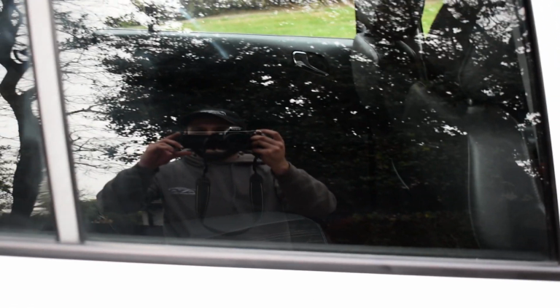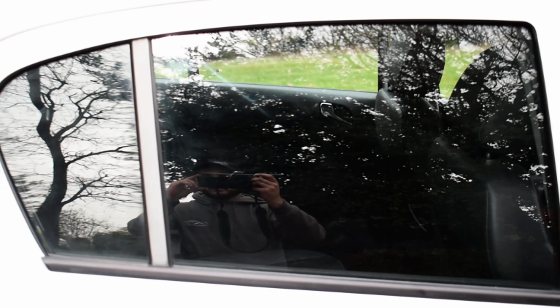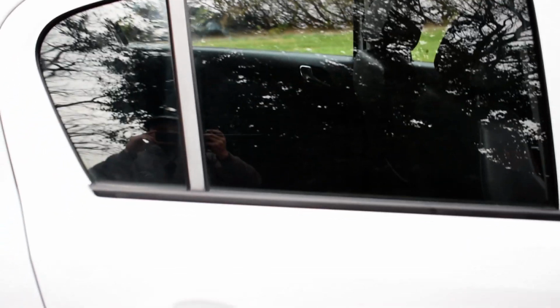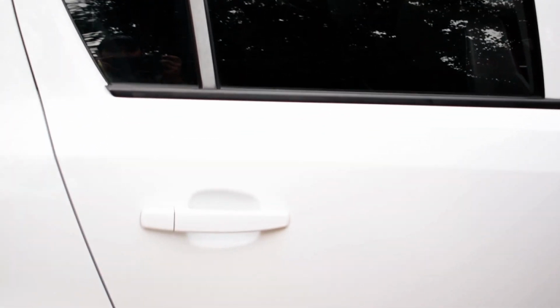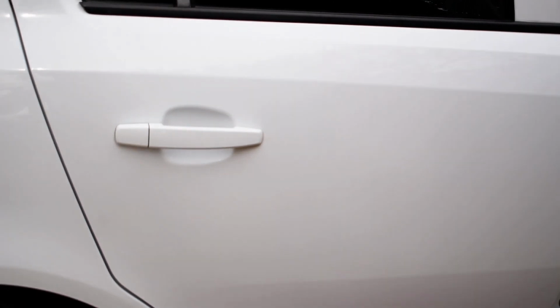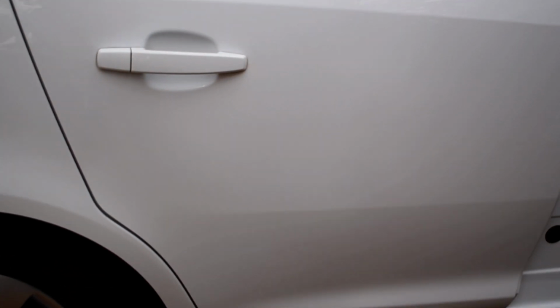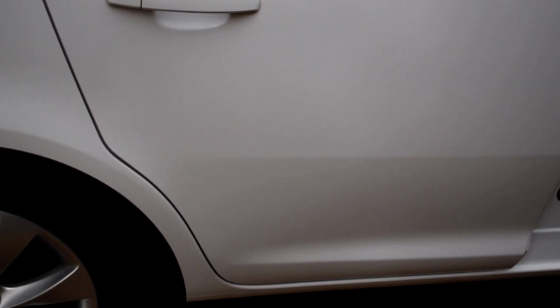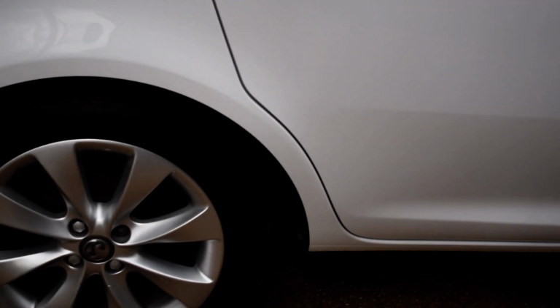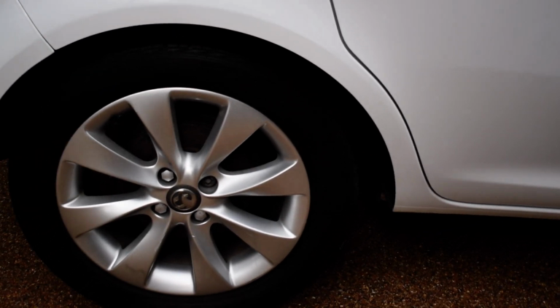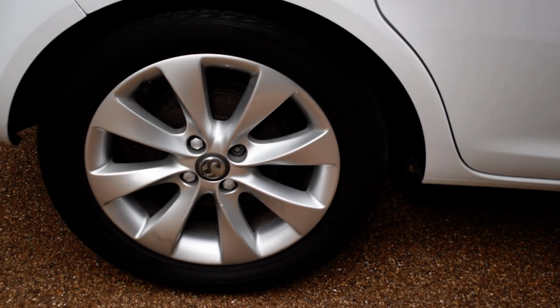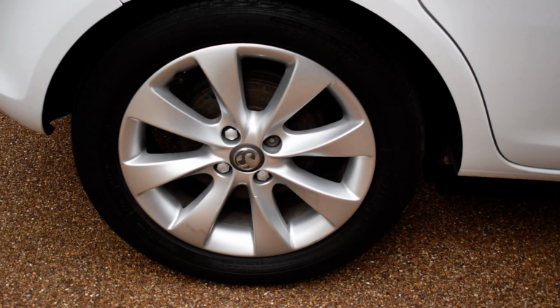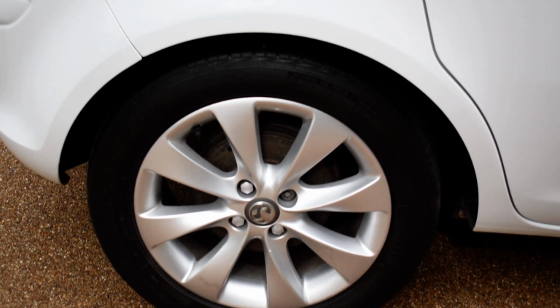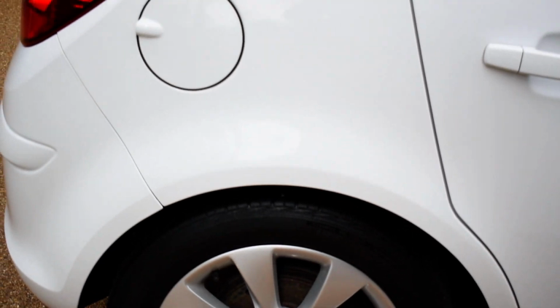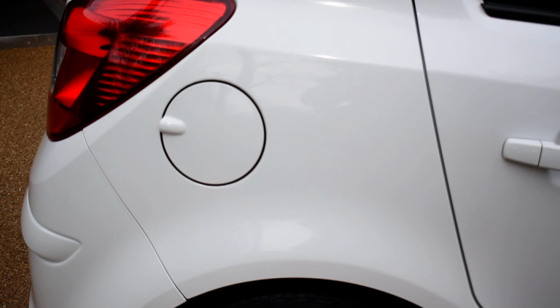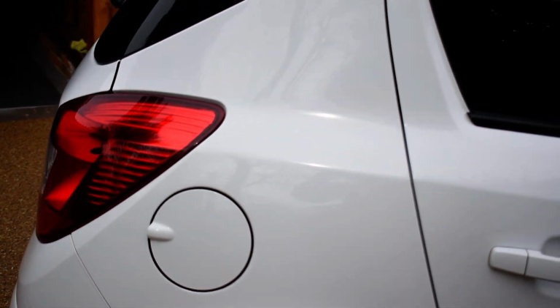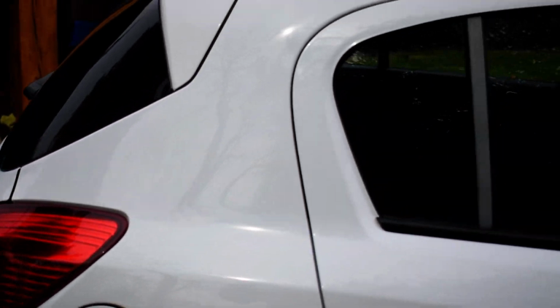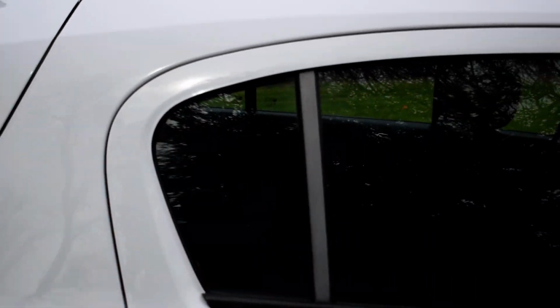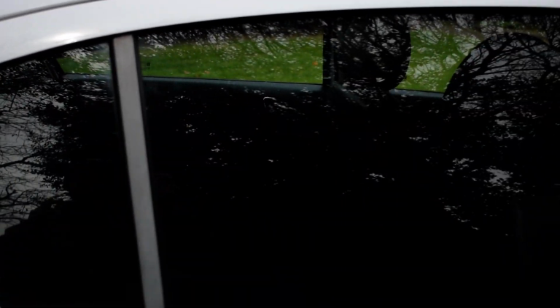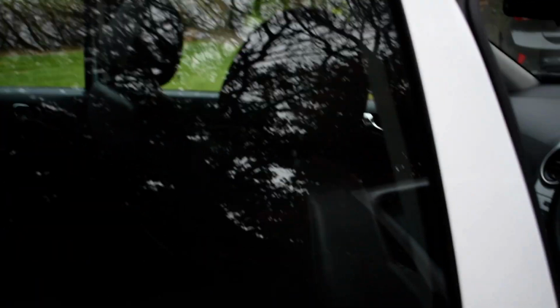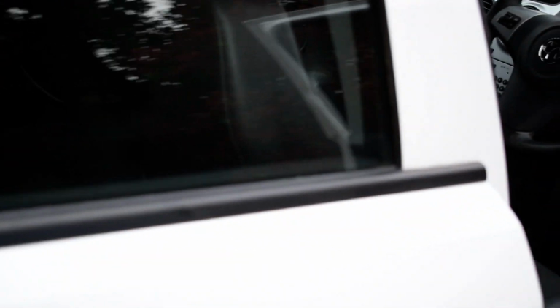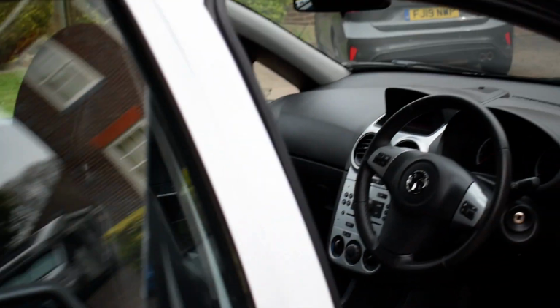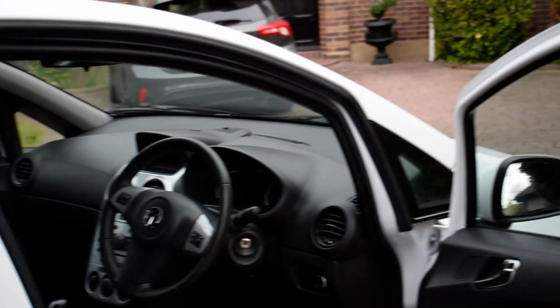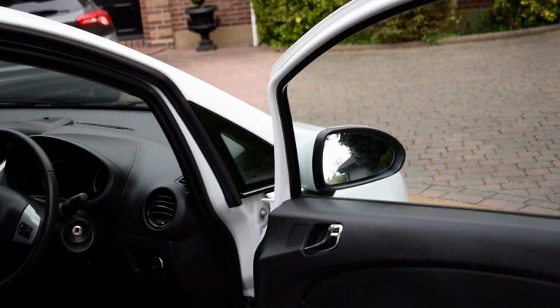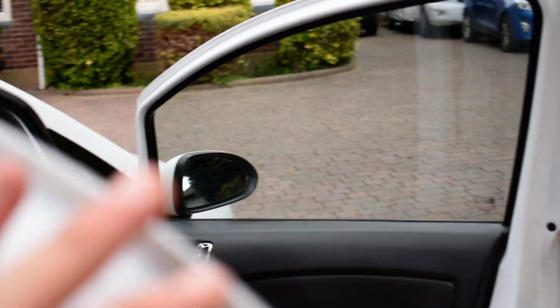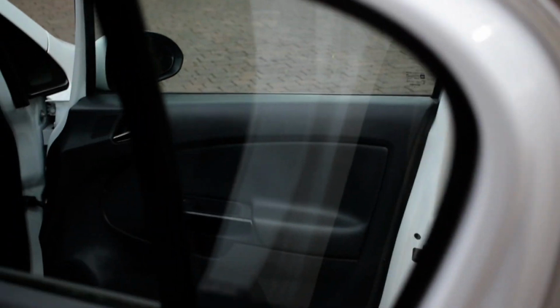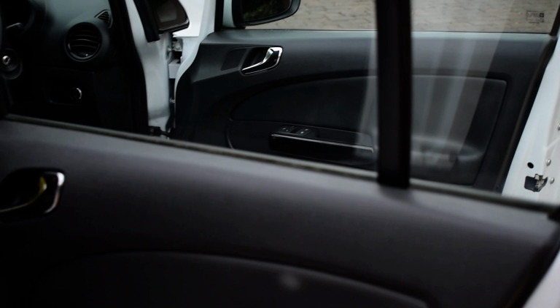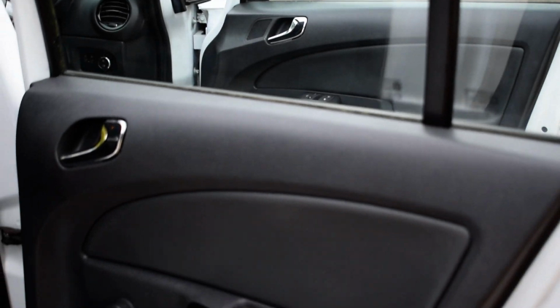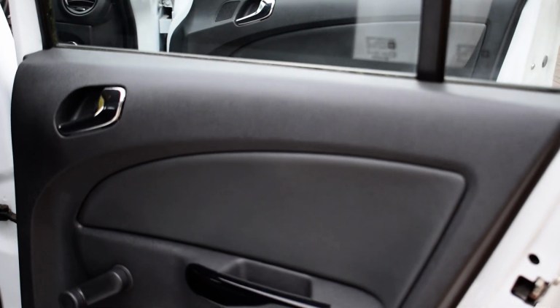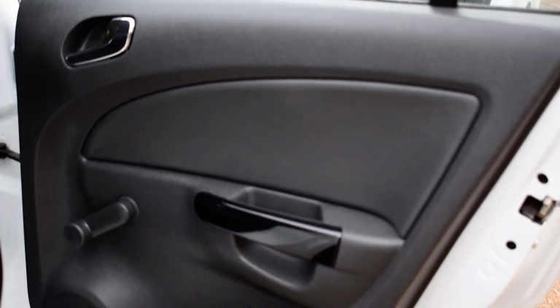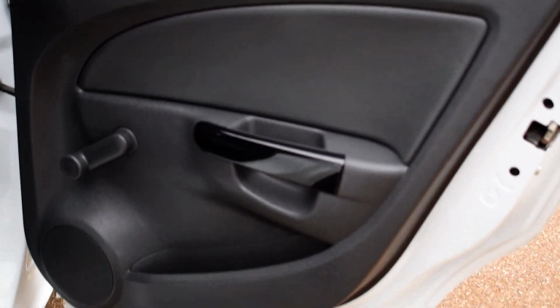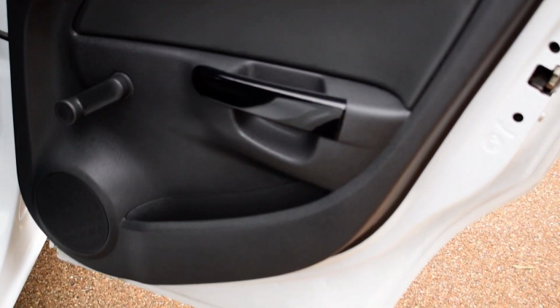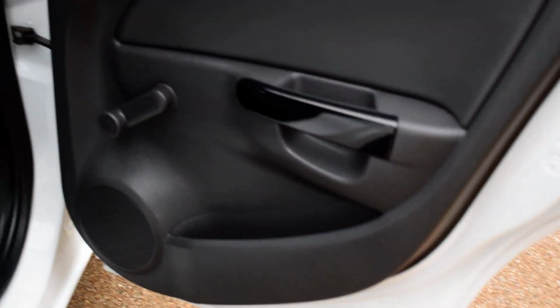And the driver's side rear door. And the driver's side rear wheel. And the rear door card, all lovely.